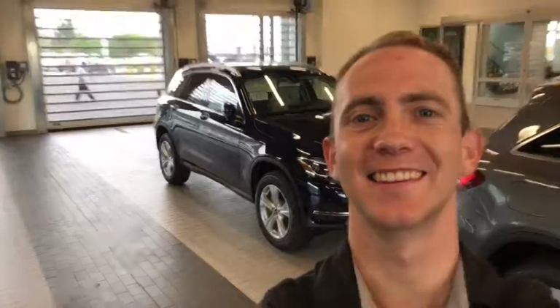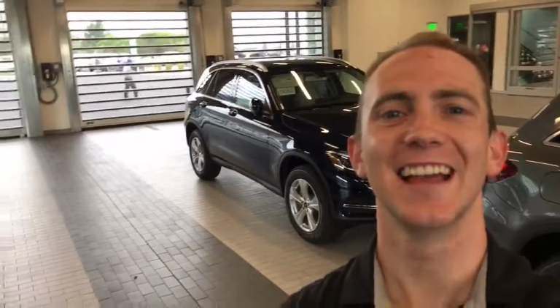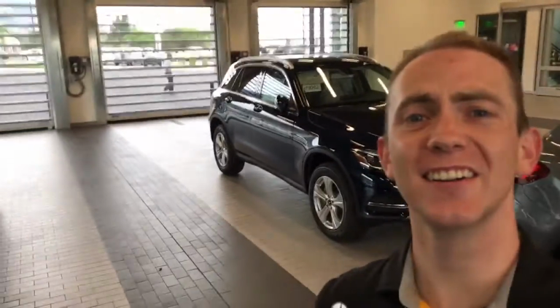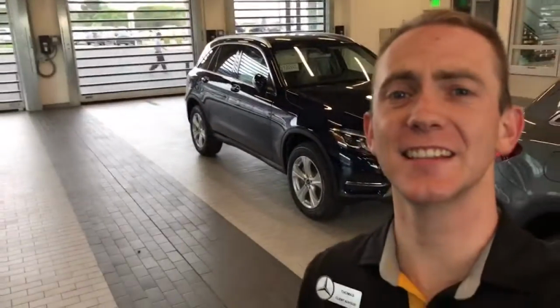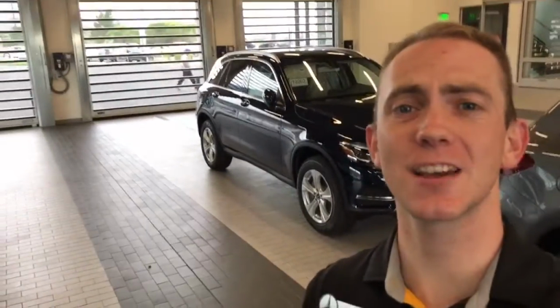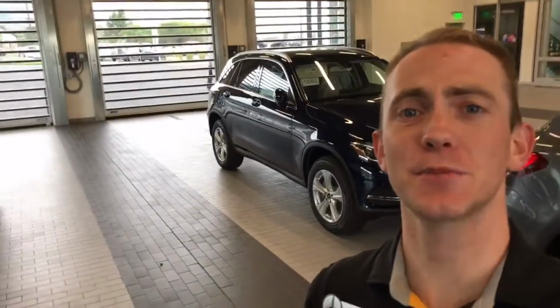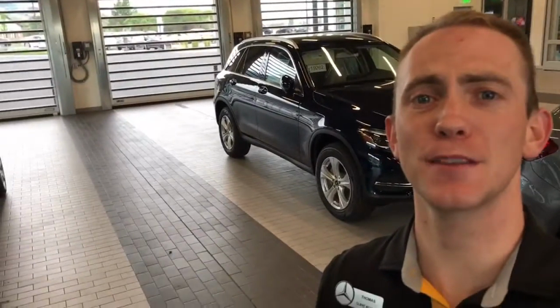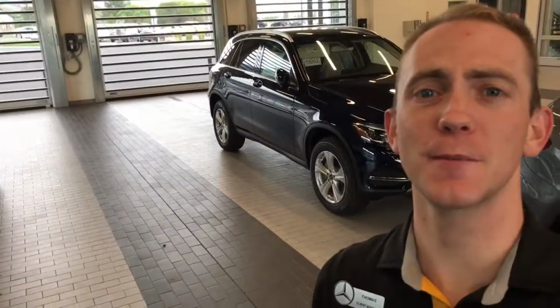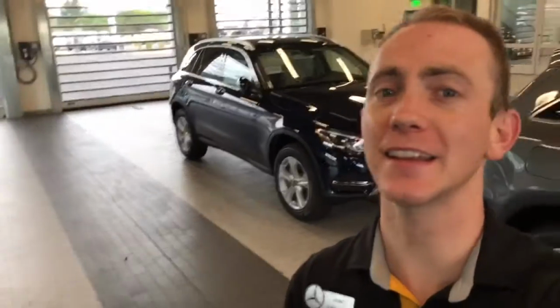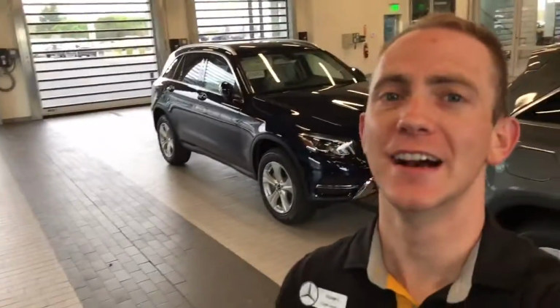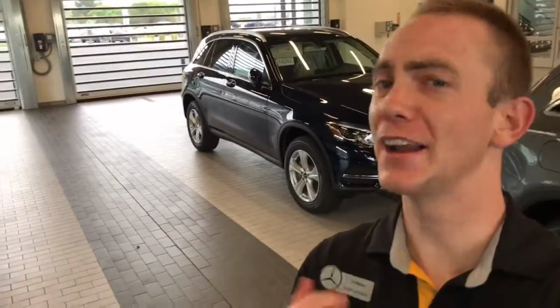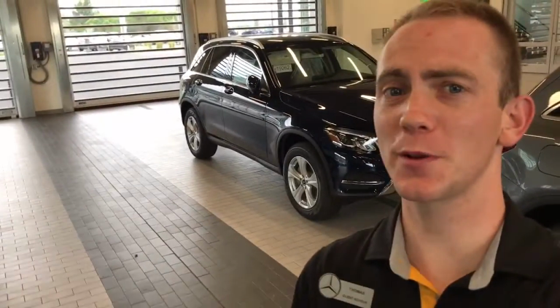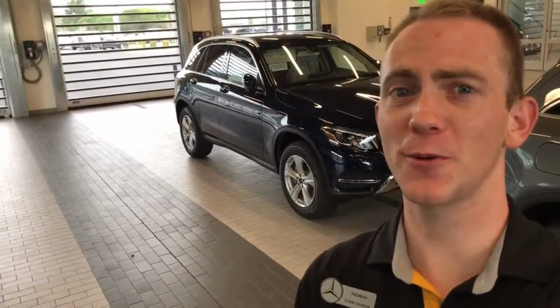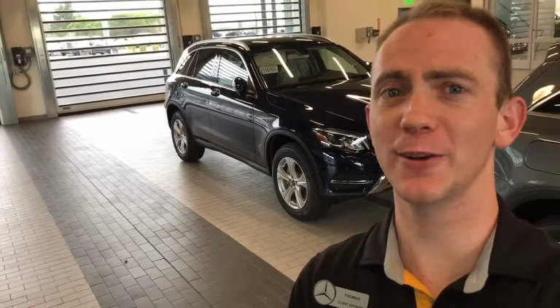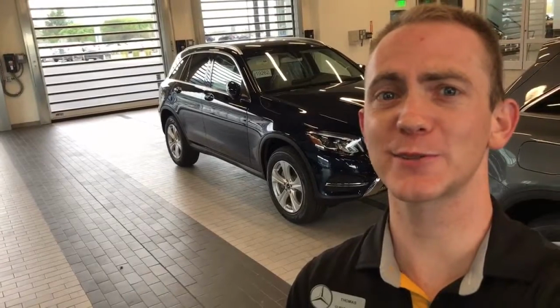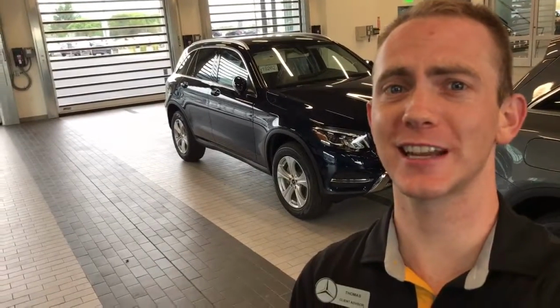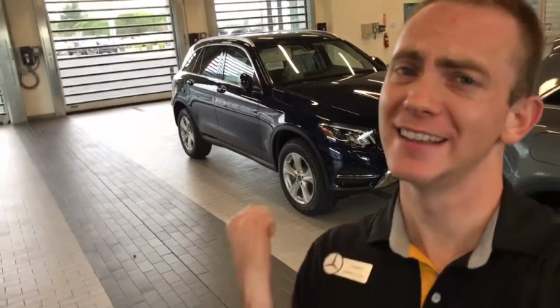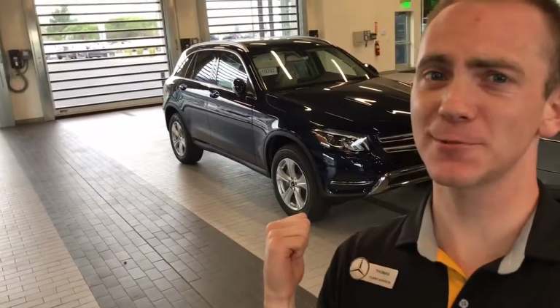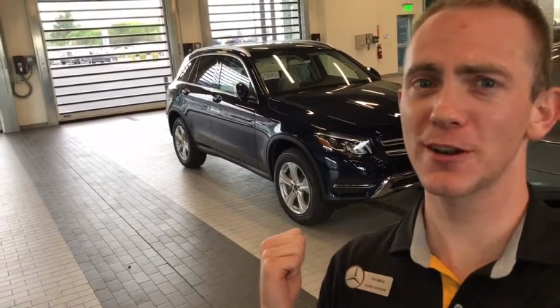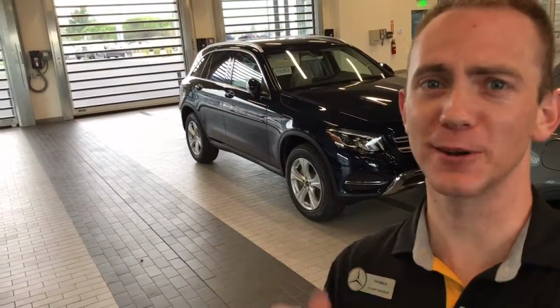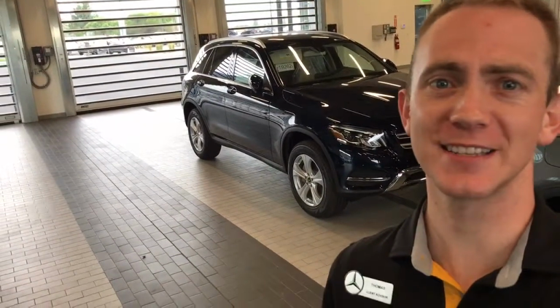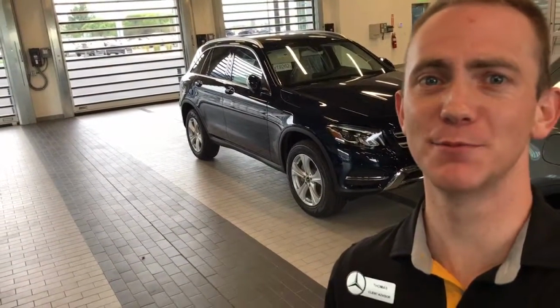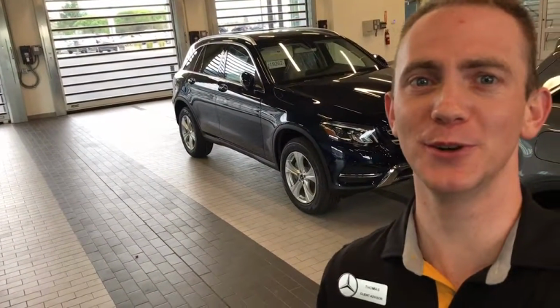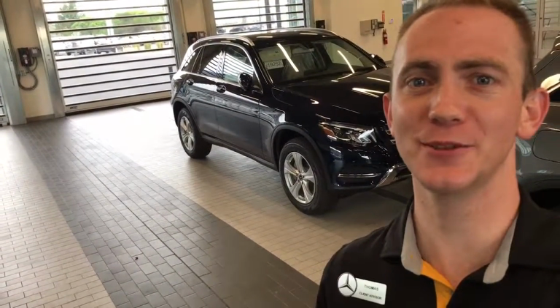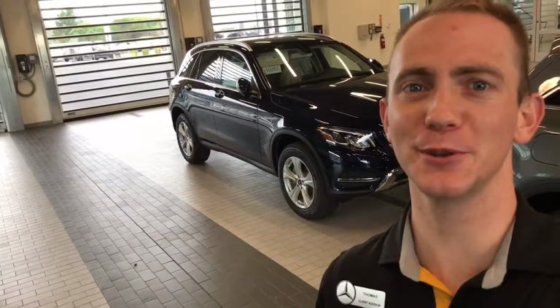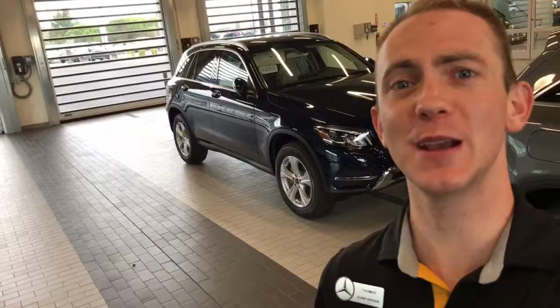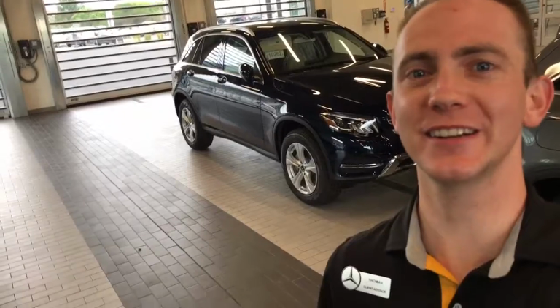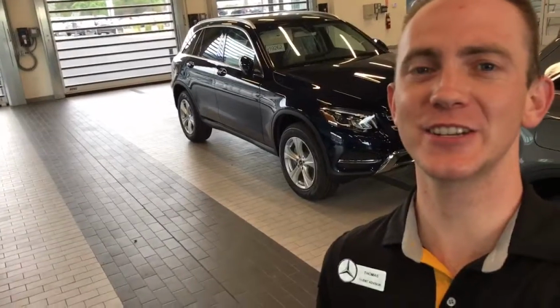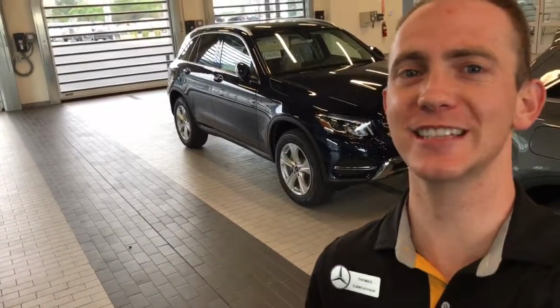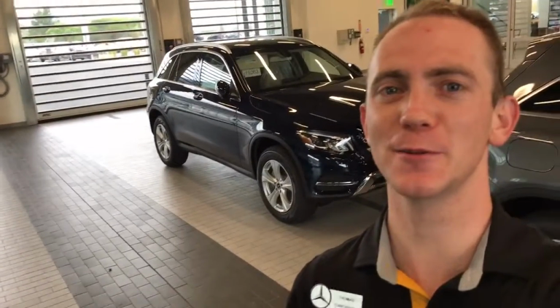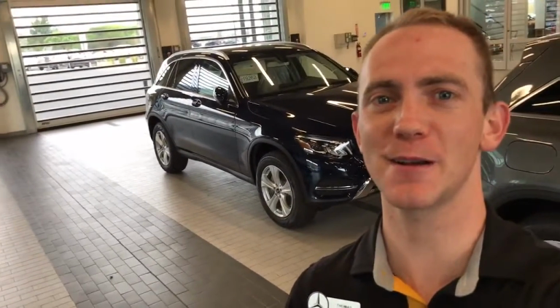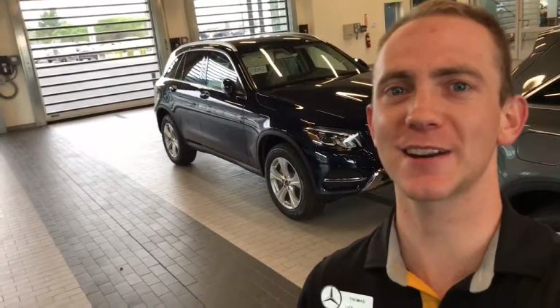Hey Kyle and Sydney, this is Thomas at Mercedes-Benz of Farmington again. I just wanted to make a quick video because I was really excited. Guess what showed up this morning? It's the lunar blue with beige interior GLC that we were talking about on Saturday.